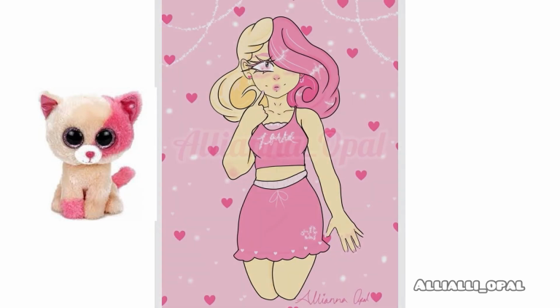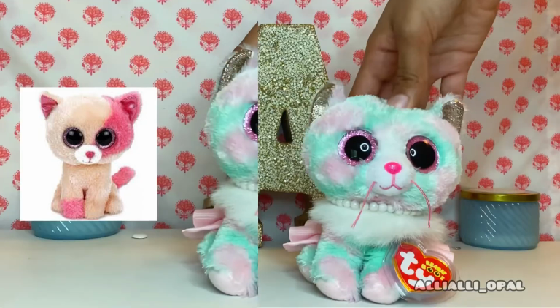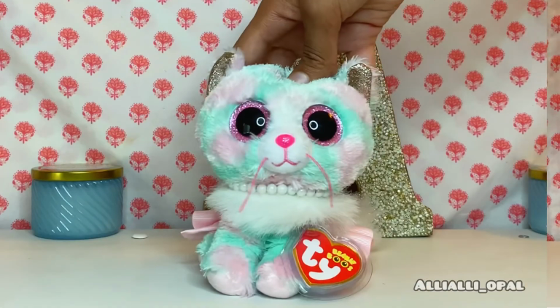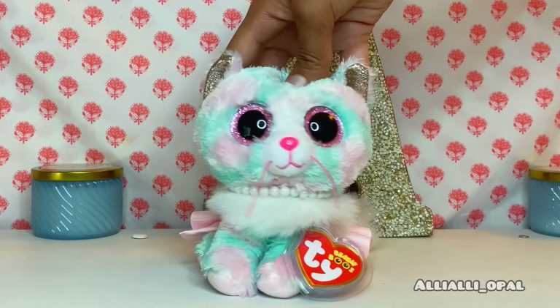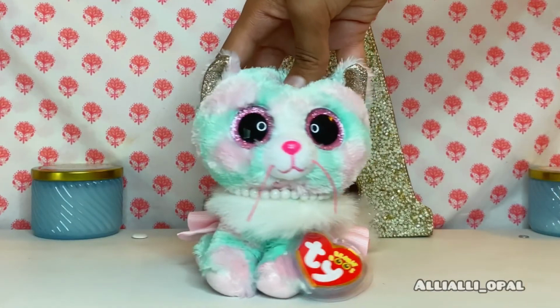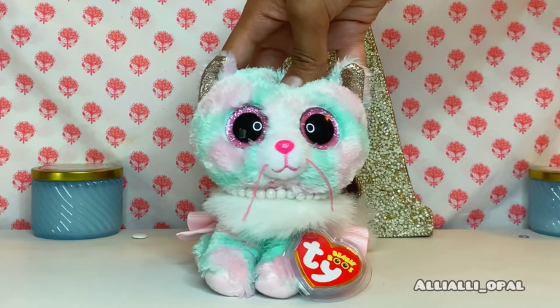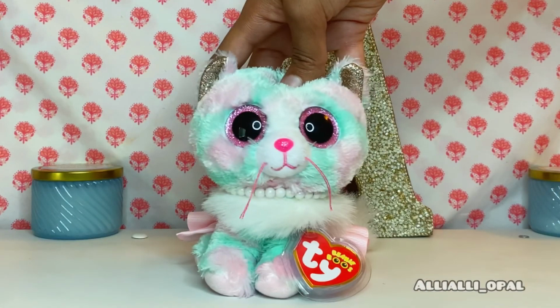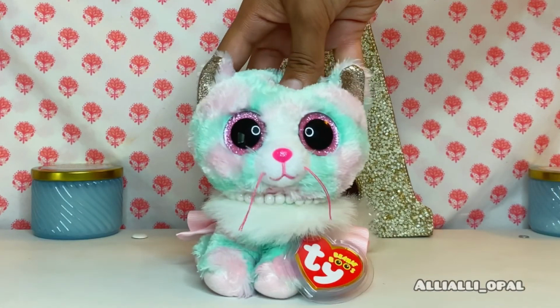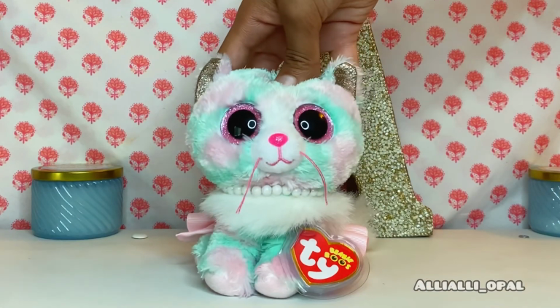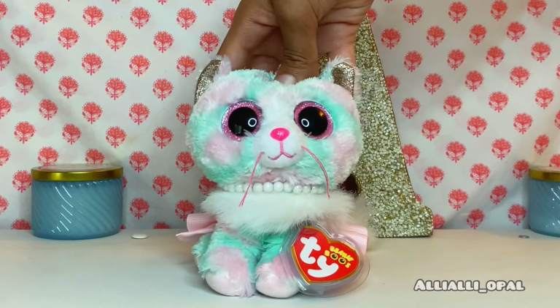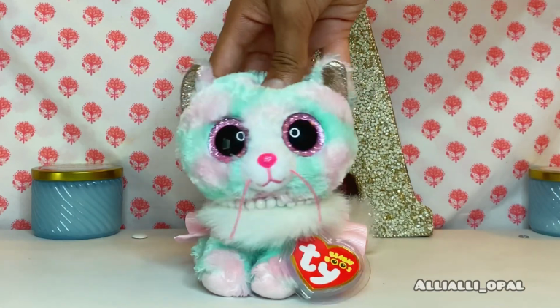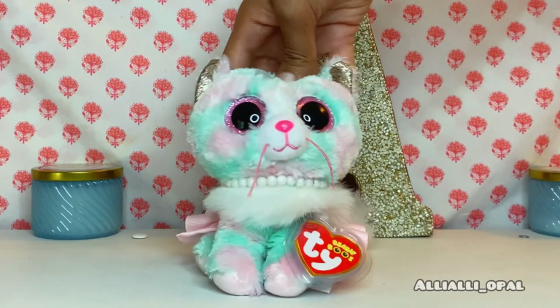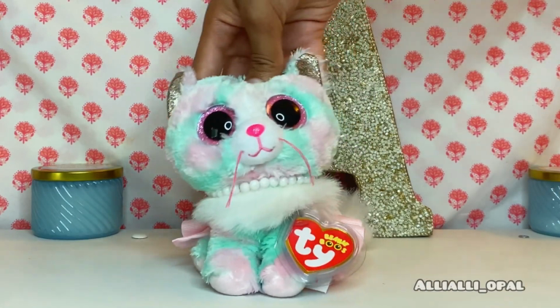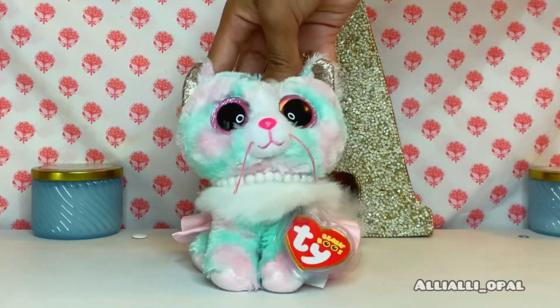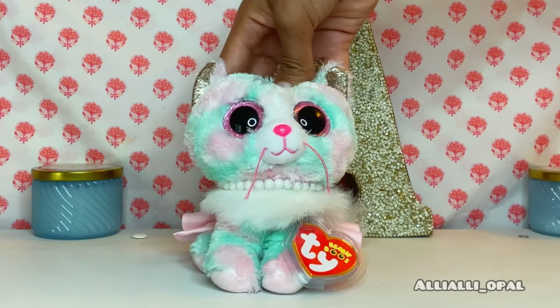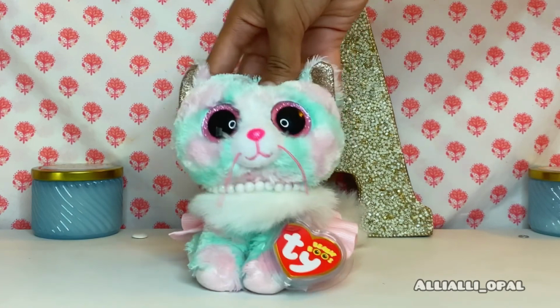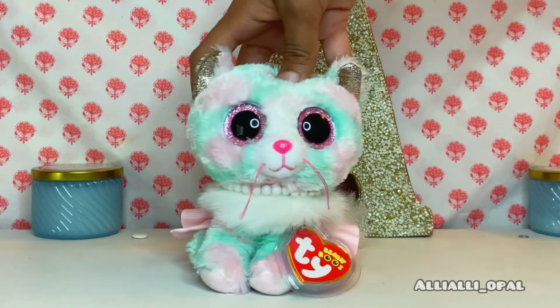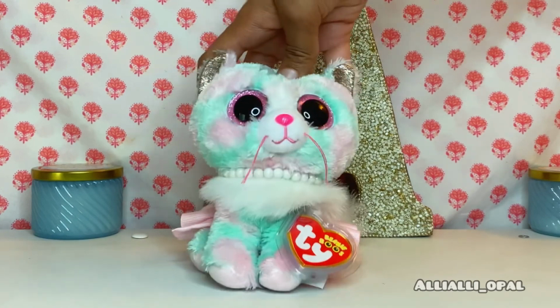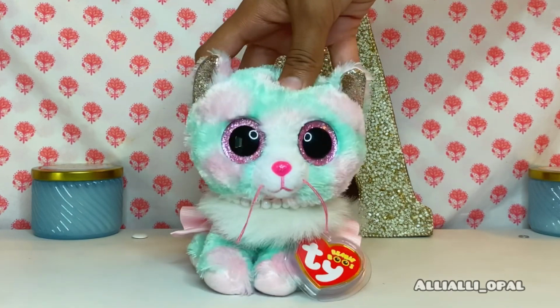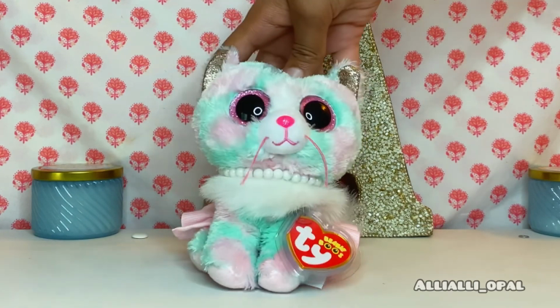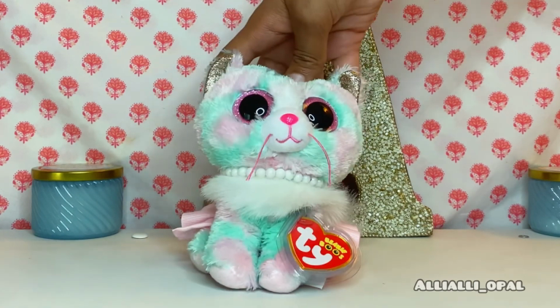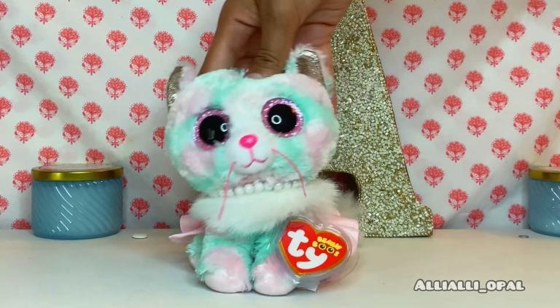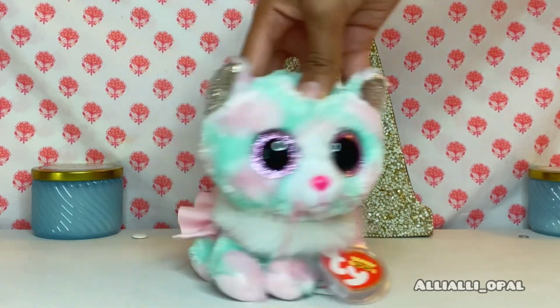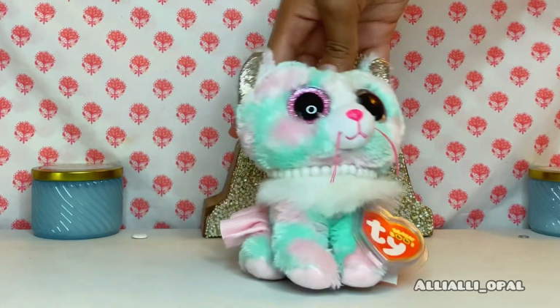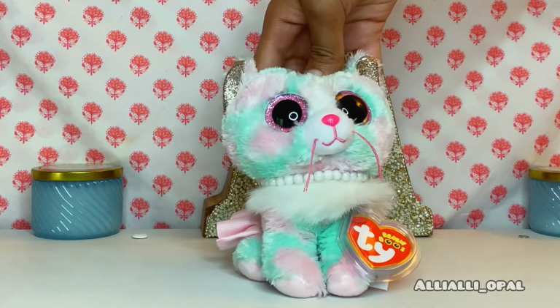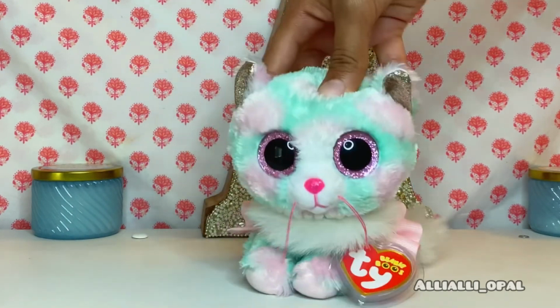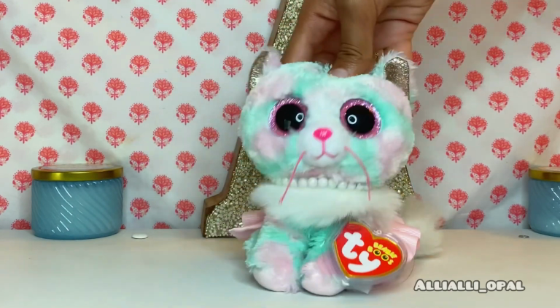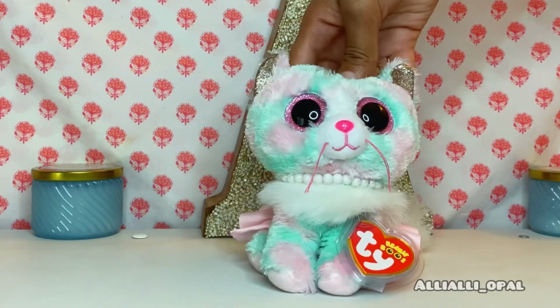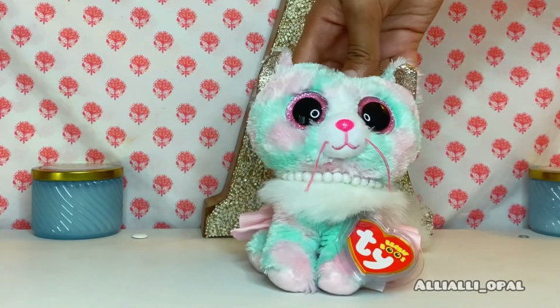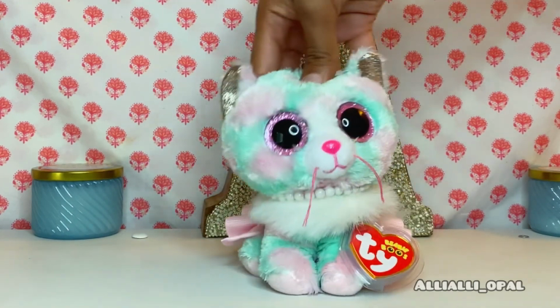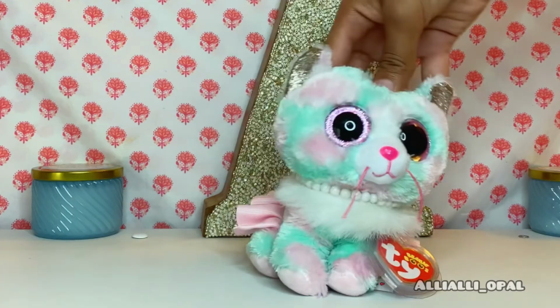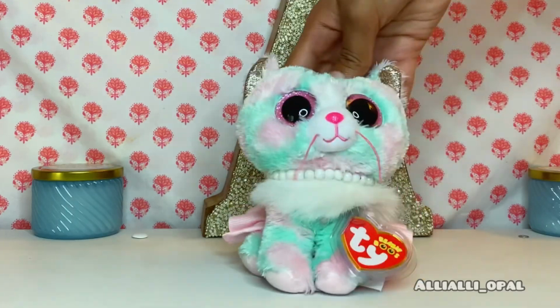If you think the Beanie Boo drawings of the humans were accurate, give this a thumbs up and comment down below which drawing was your favorite. Thank you guys for watching, and I'll see you guys next time!